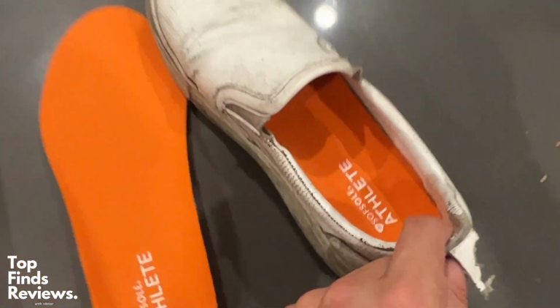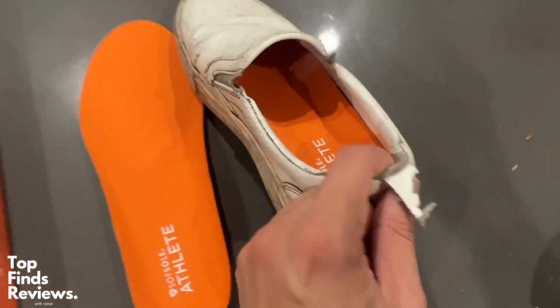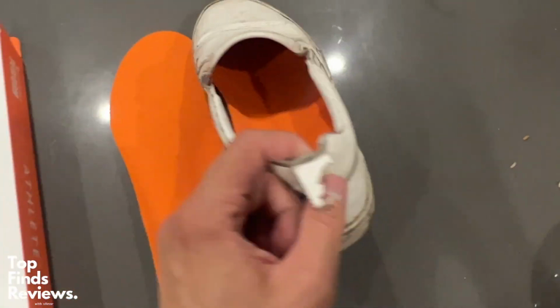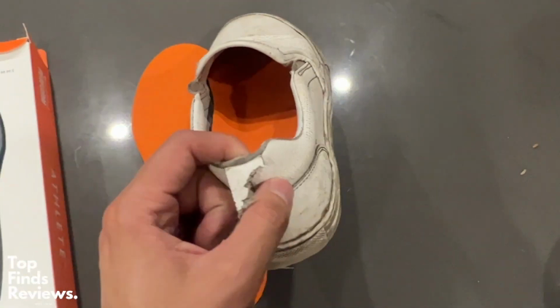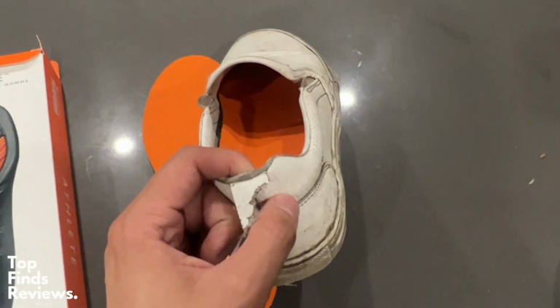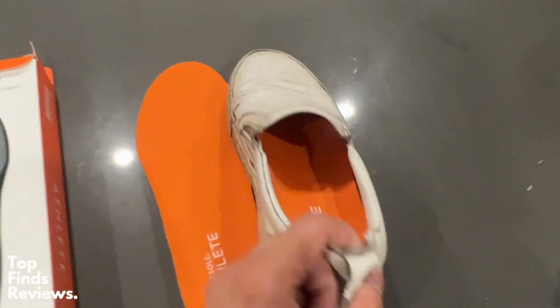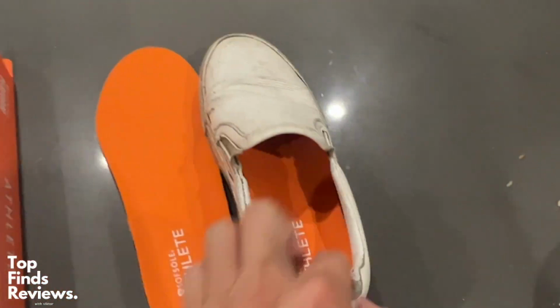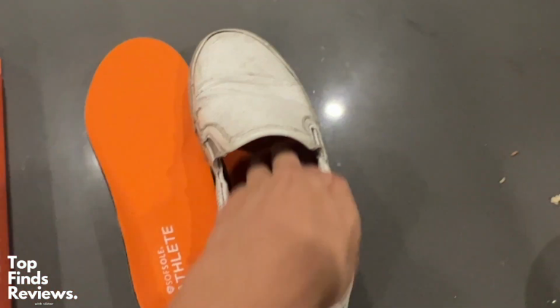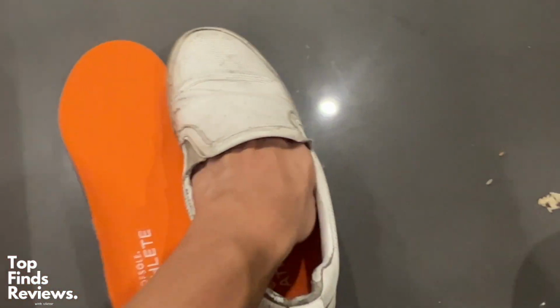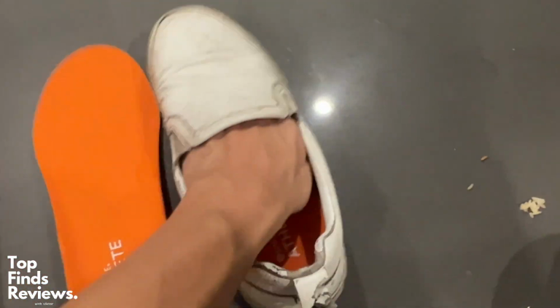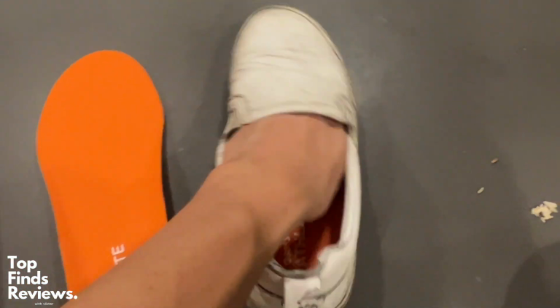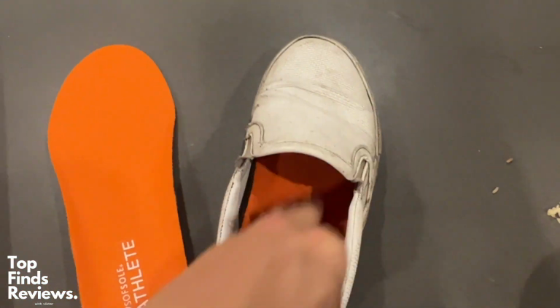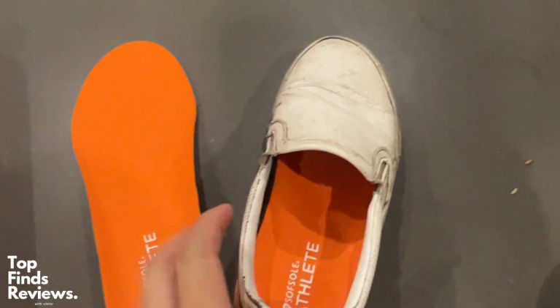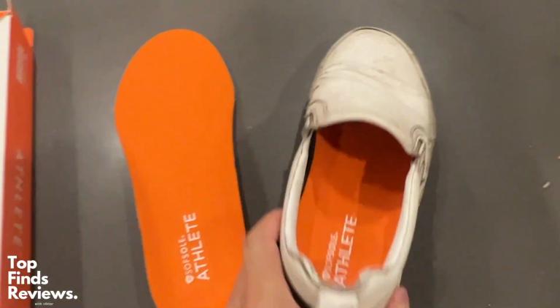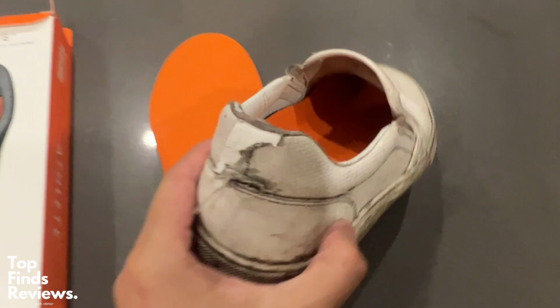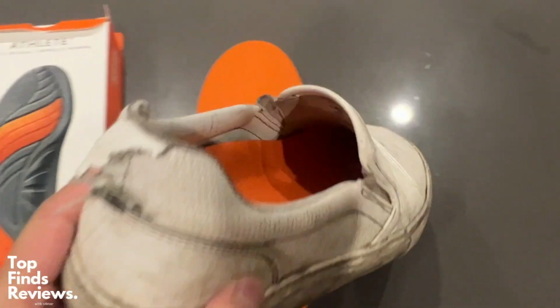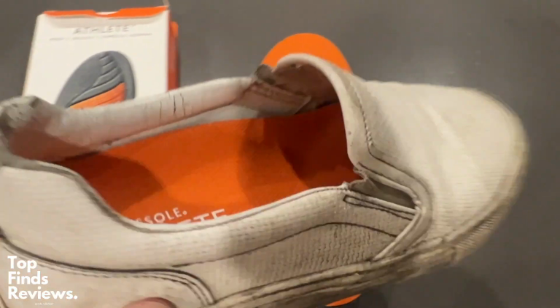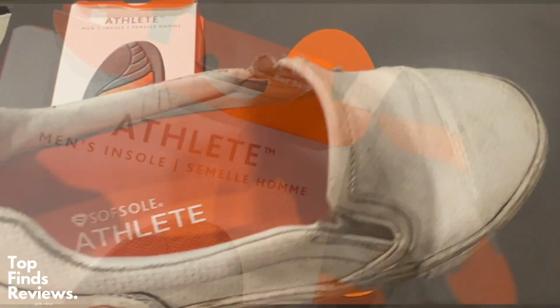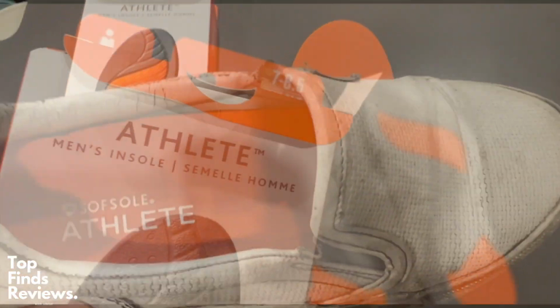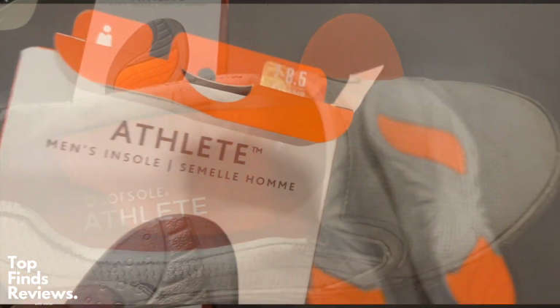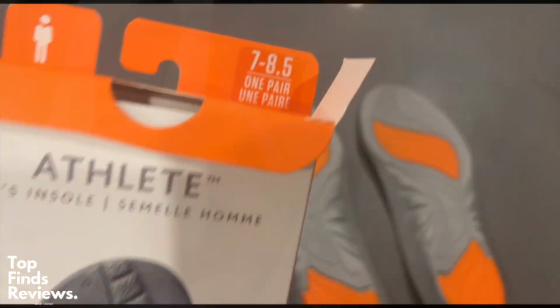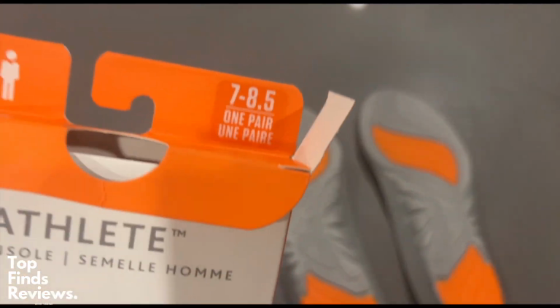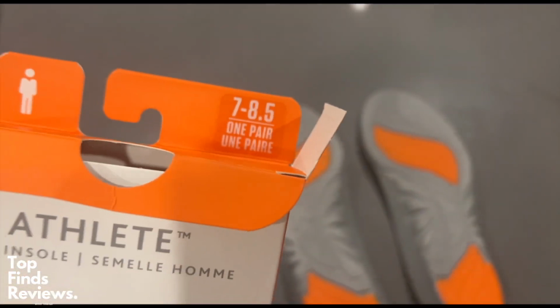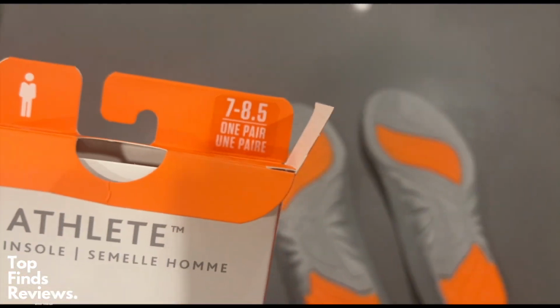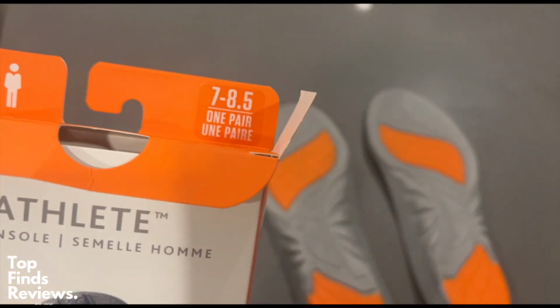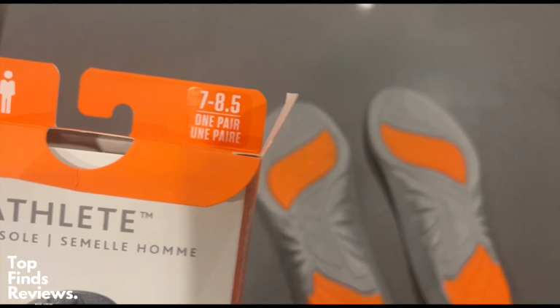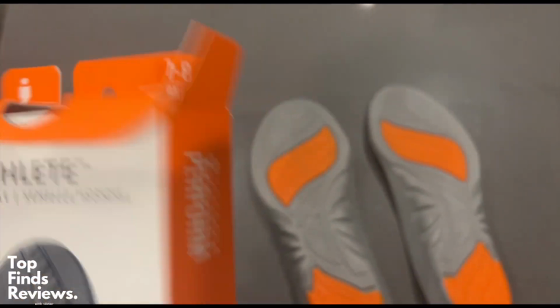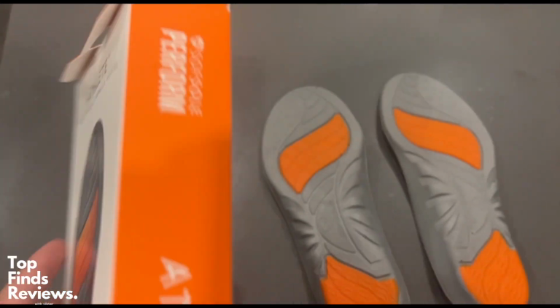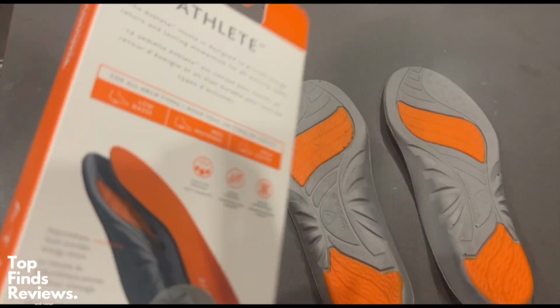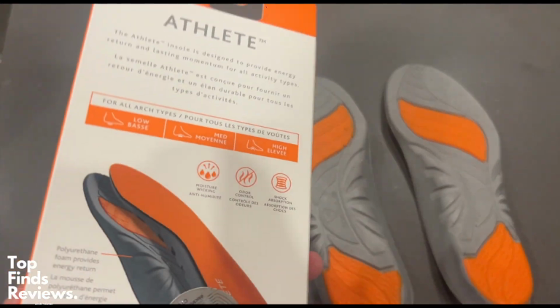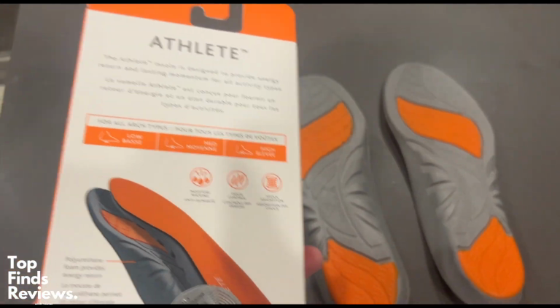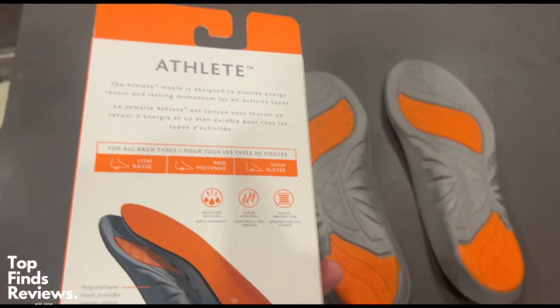Don't mind my dirty shoes here. I'm just trying to show you guys how easy it is to slip it into one of your shoes. I'm a size 8 and this works perfect for this.